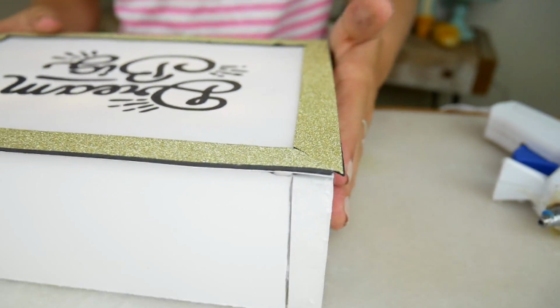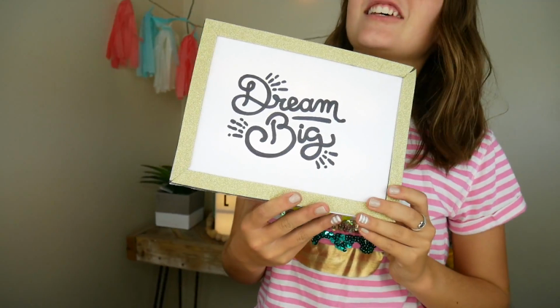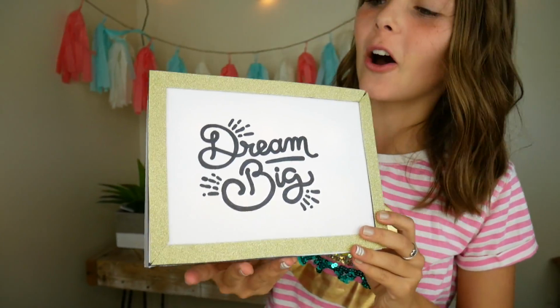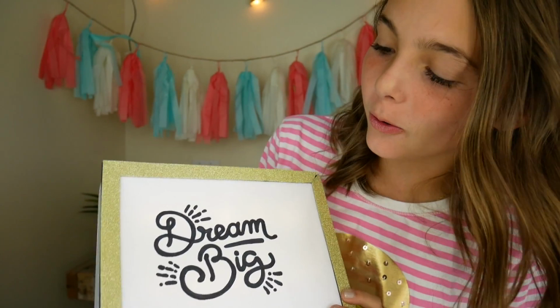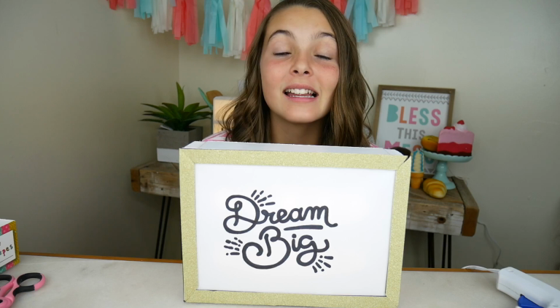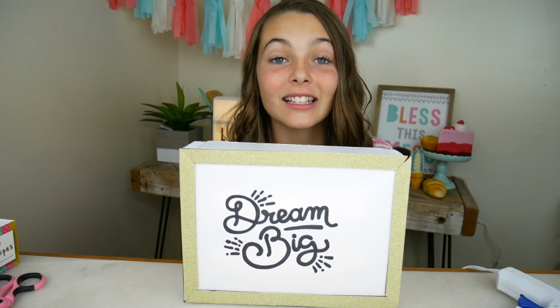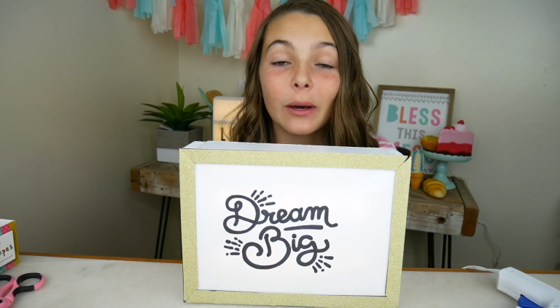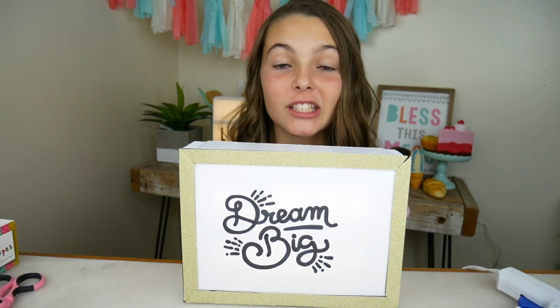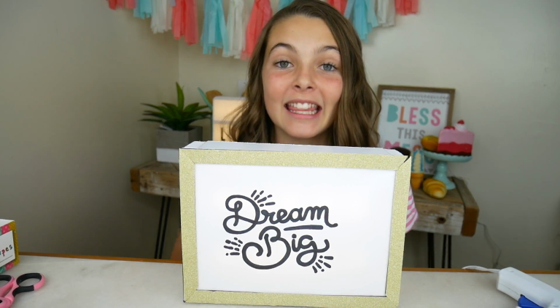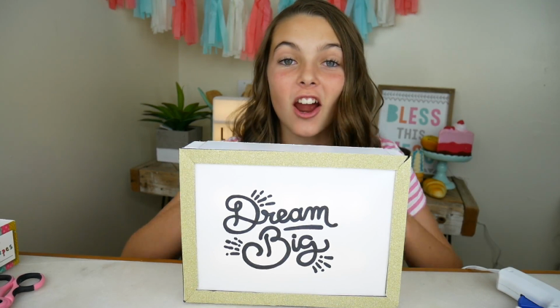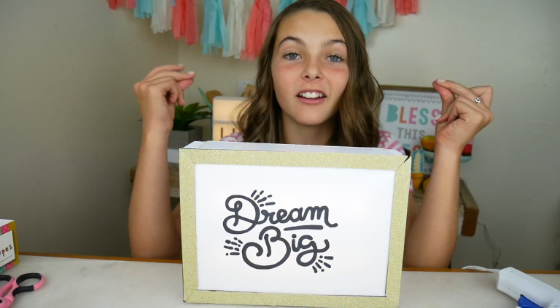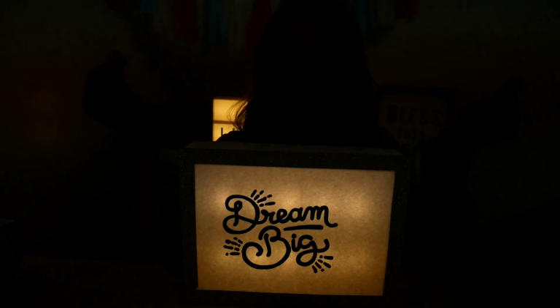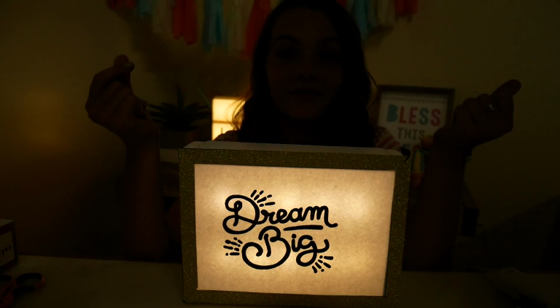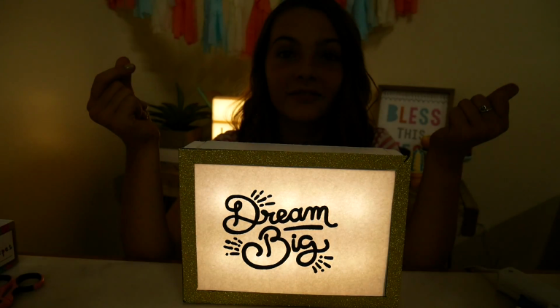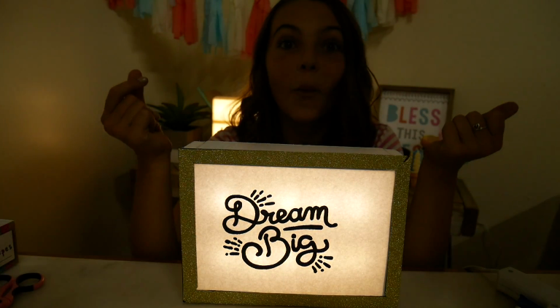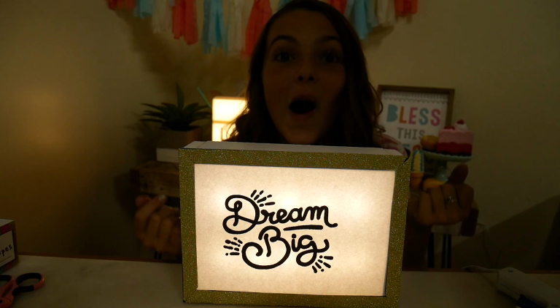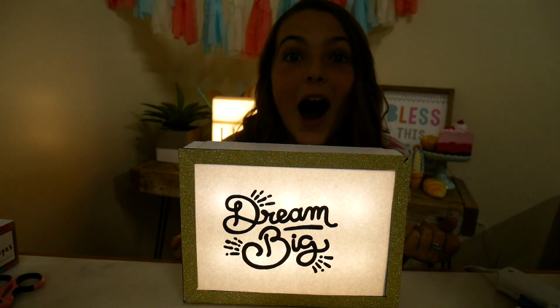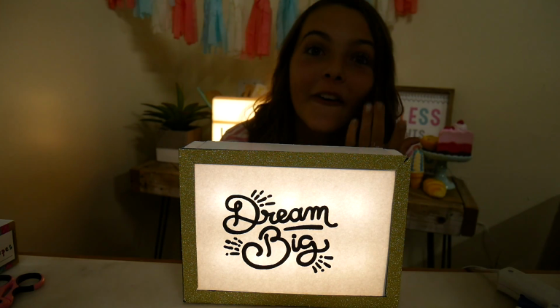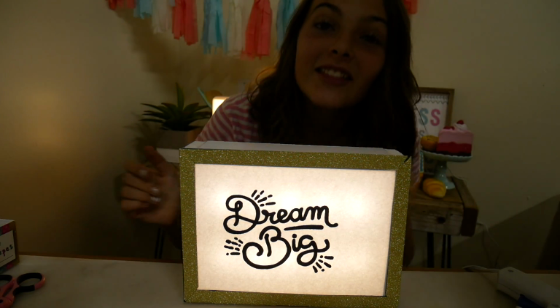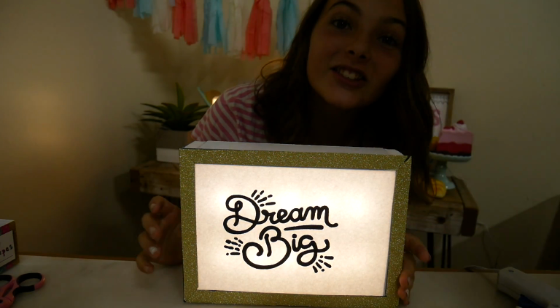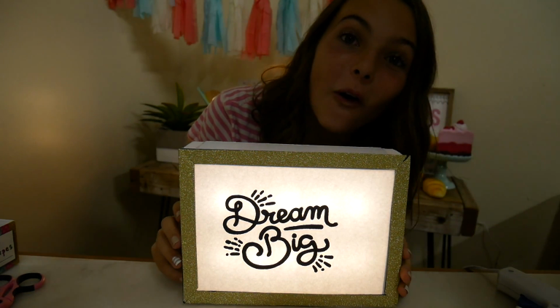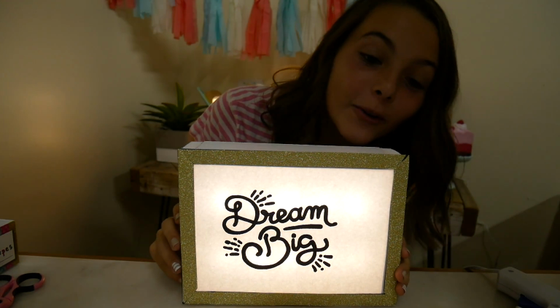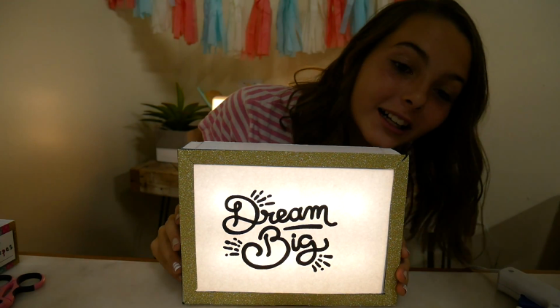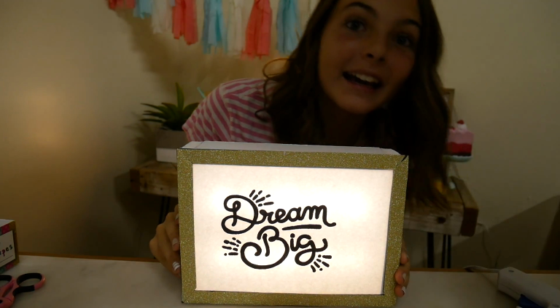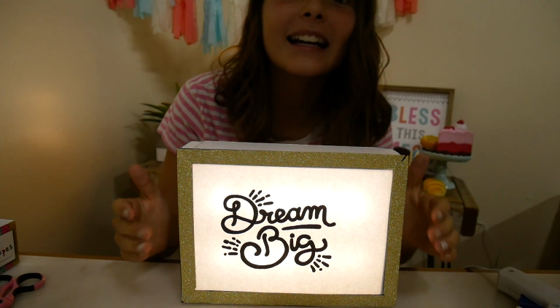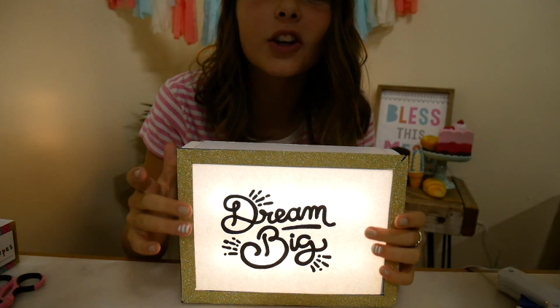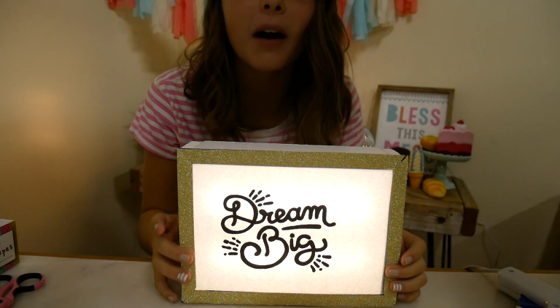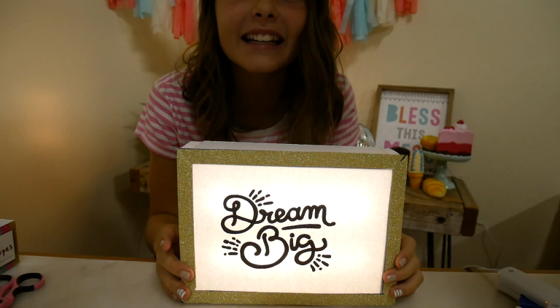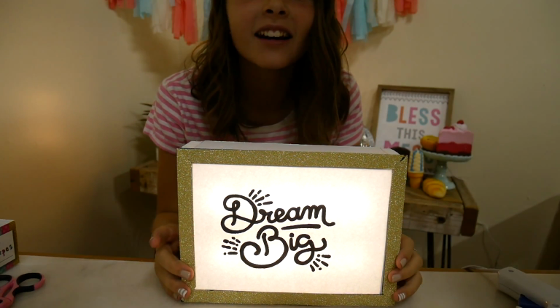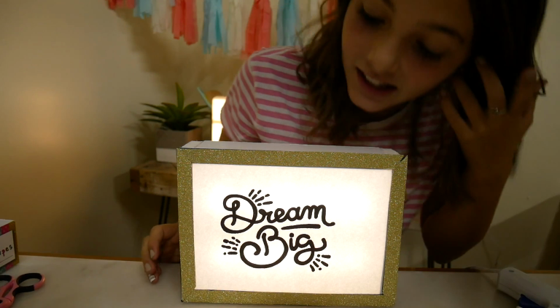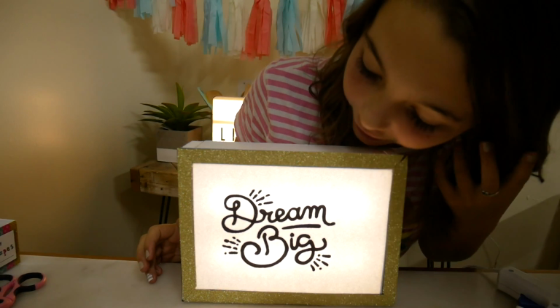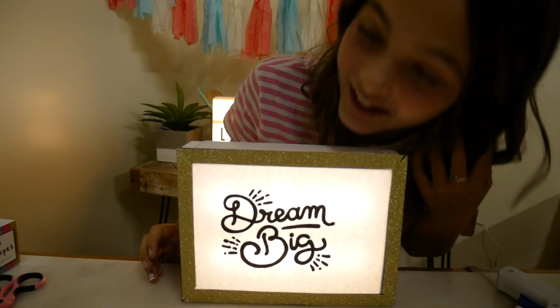This is so cool. Now let's see what it looks like in the dark. Whoa! This is totally working. It's so bright. This is awesome.